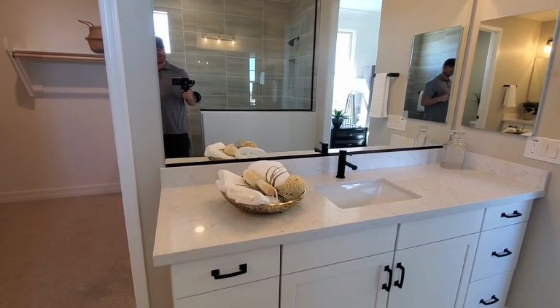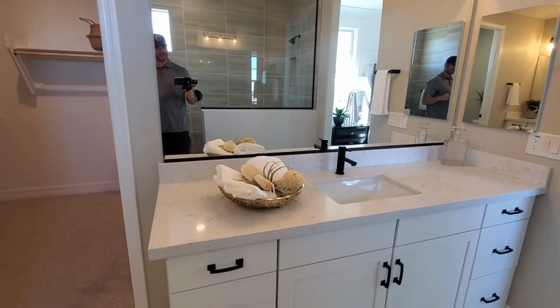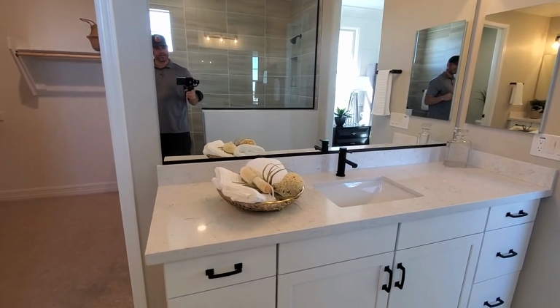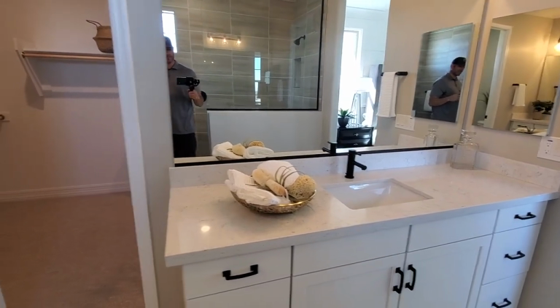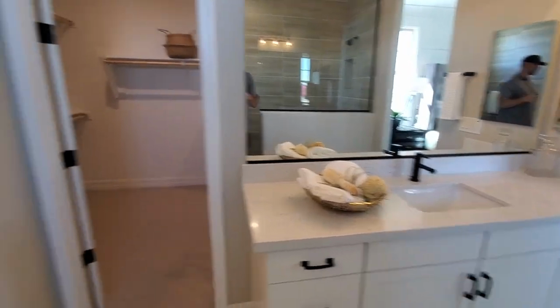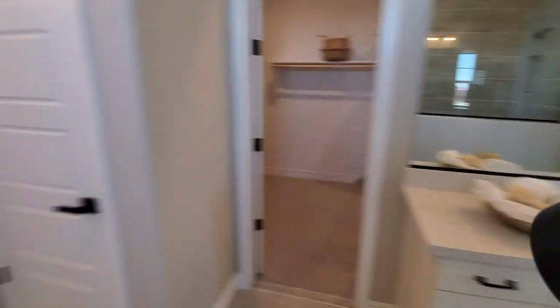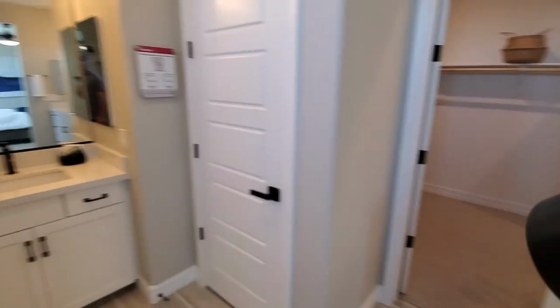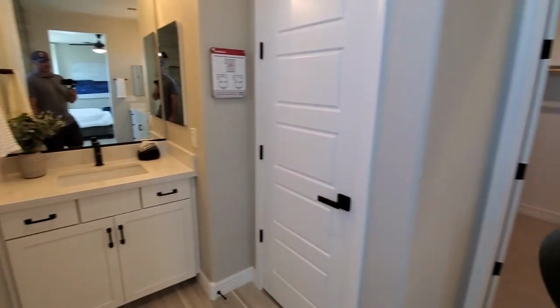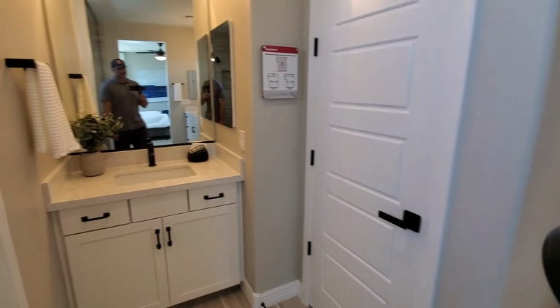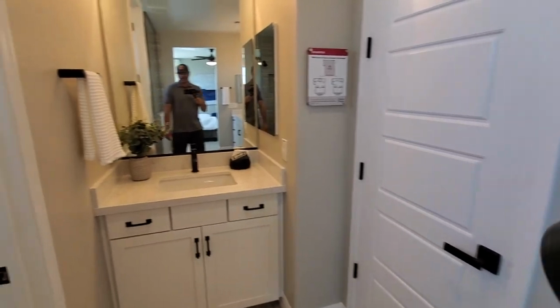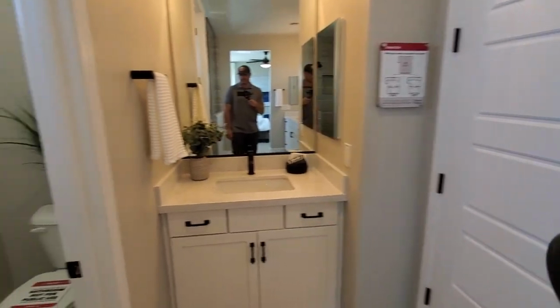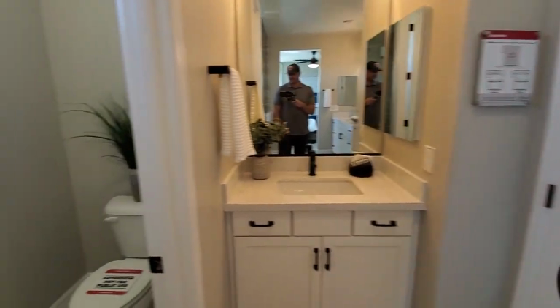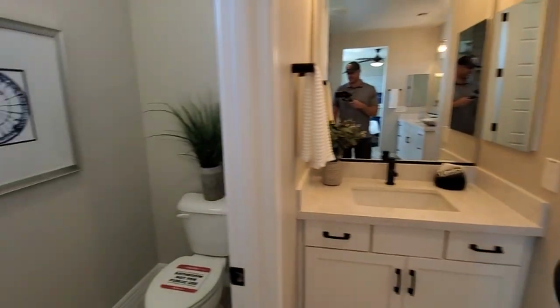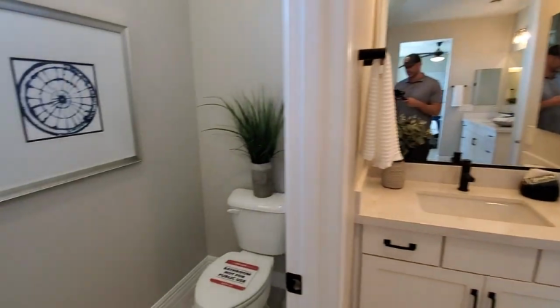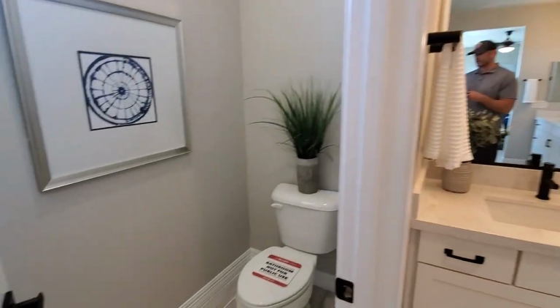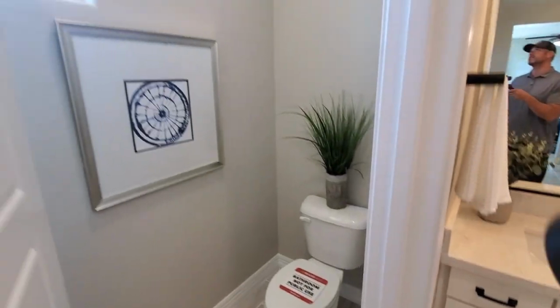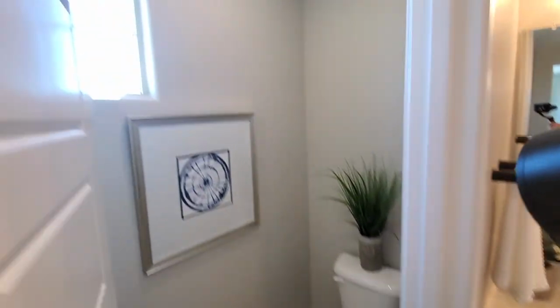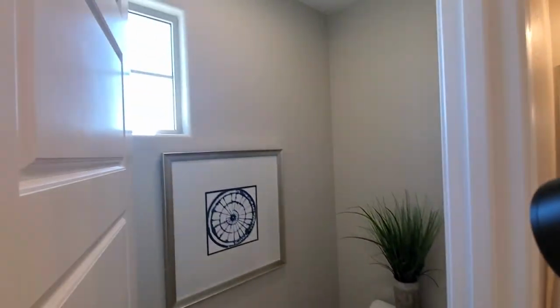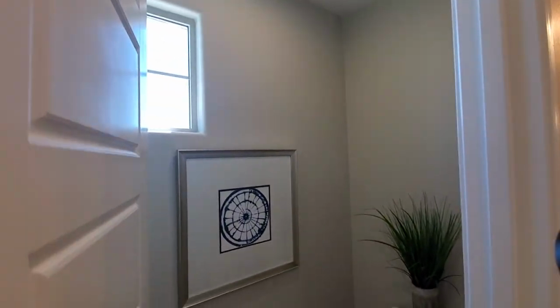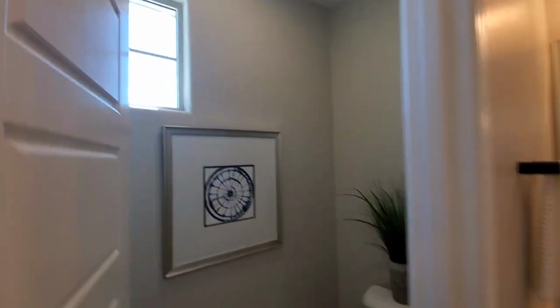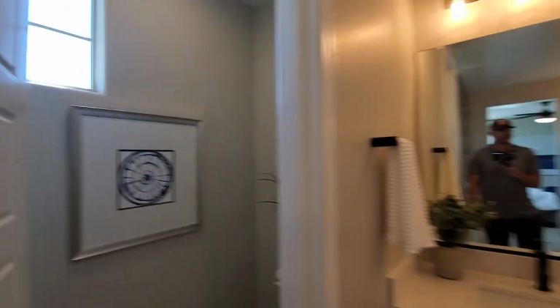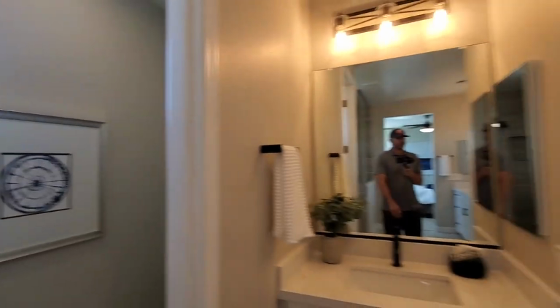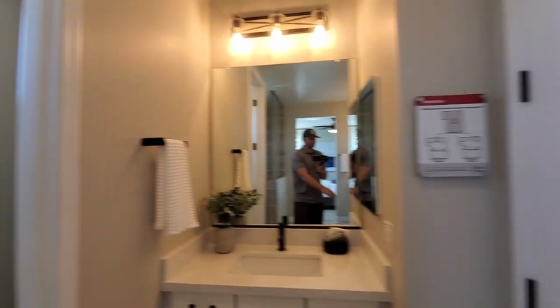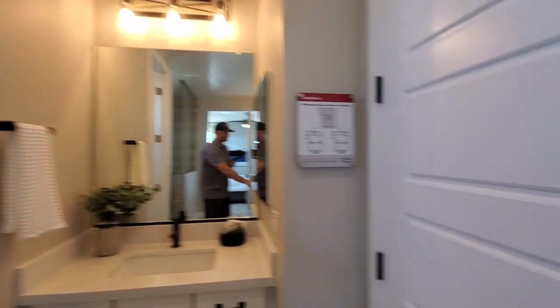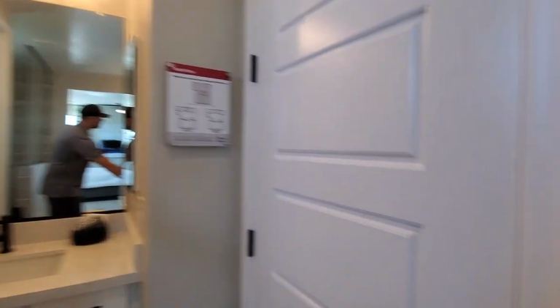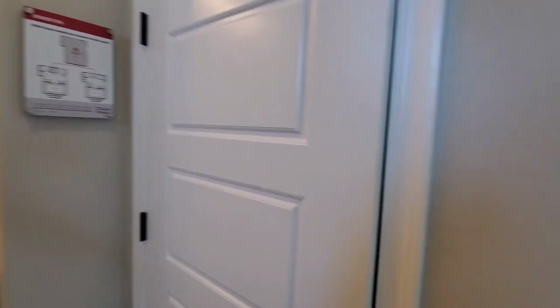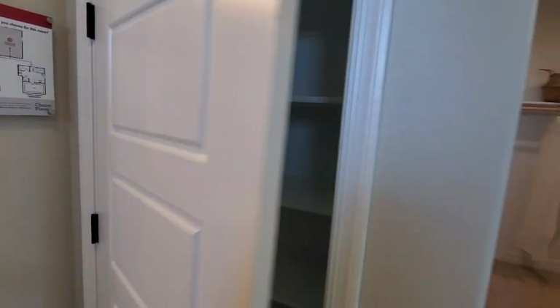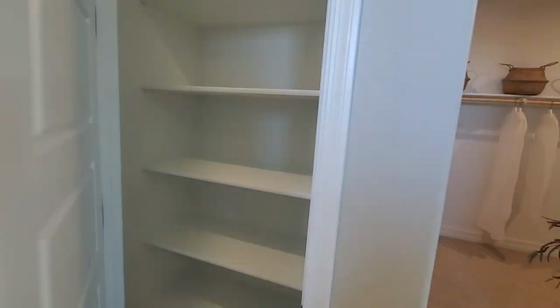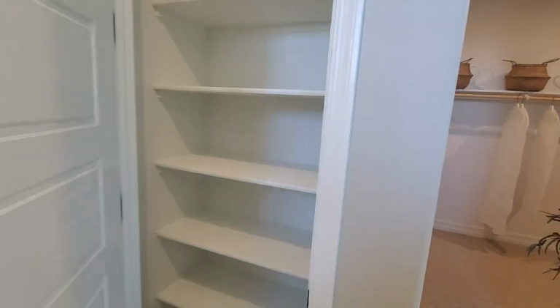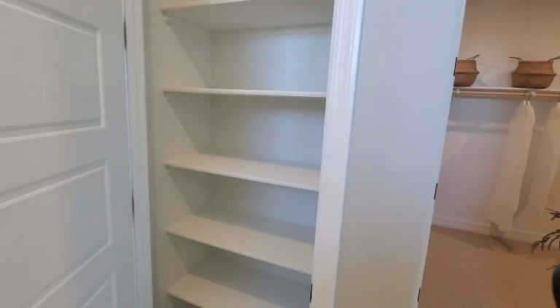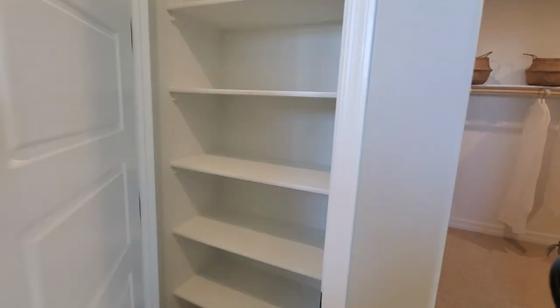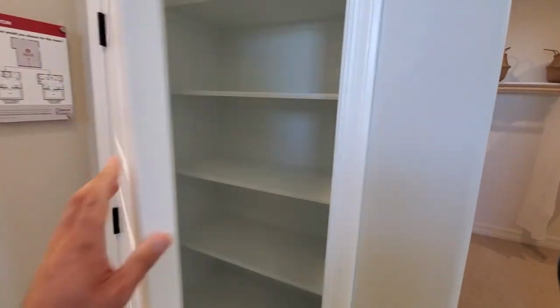I'm guessing that's the ladies' area and that's the men's area — you'll have to figure that out. There's a walk-in closet, and a nice-sized master closet — that'll do the trick.